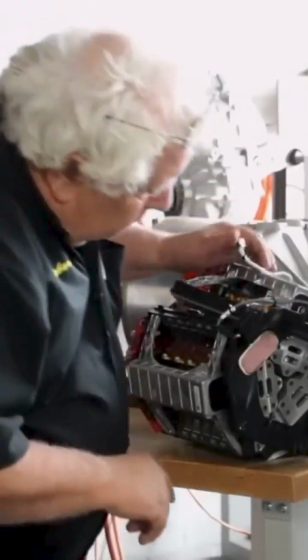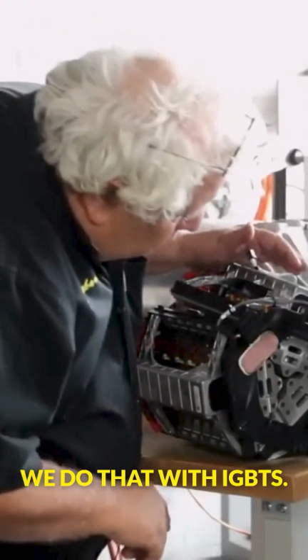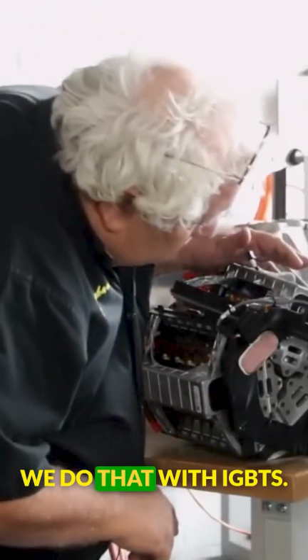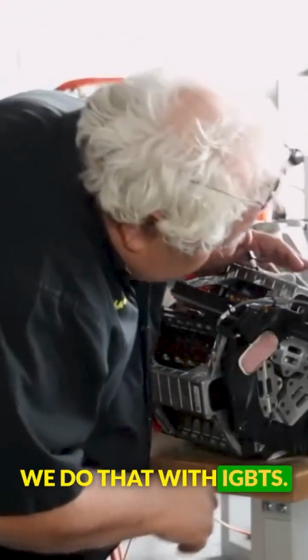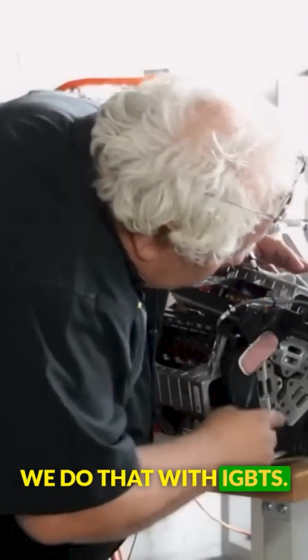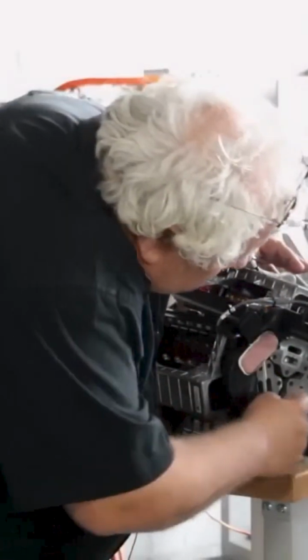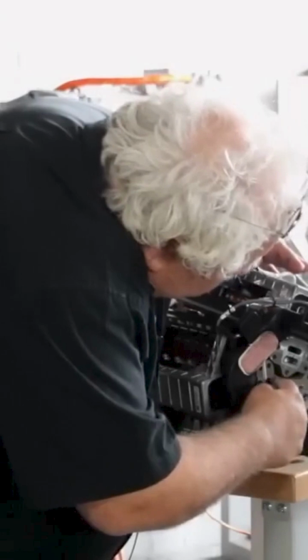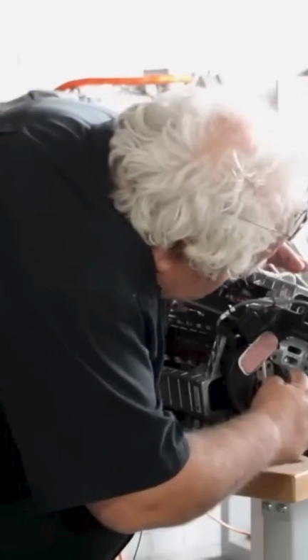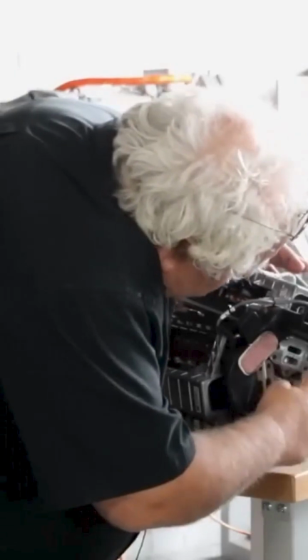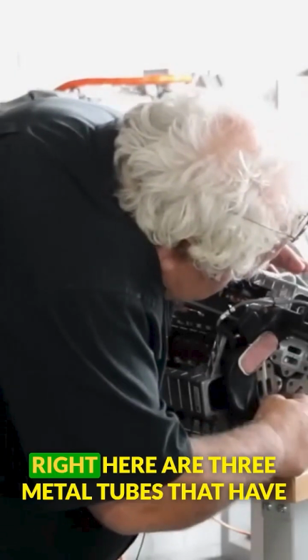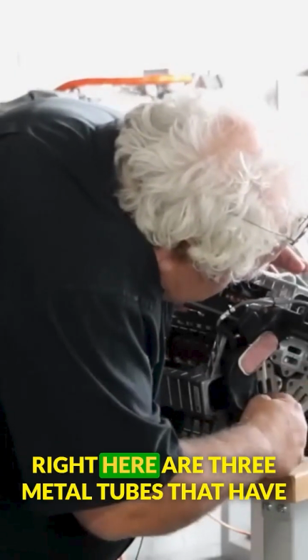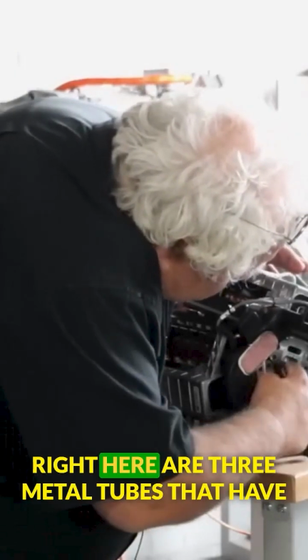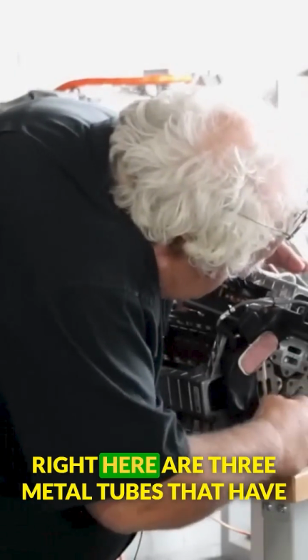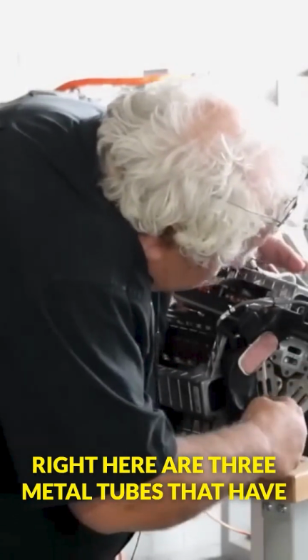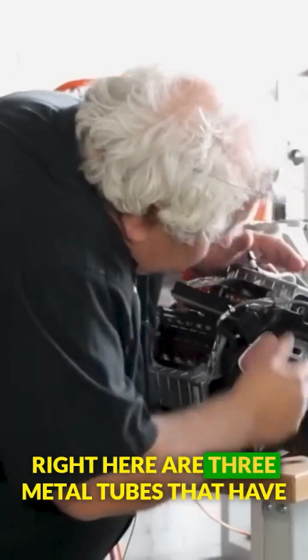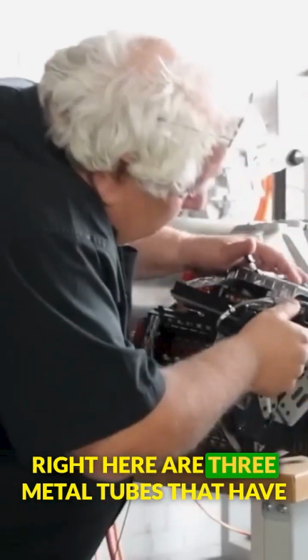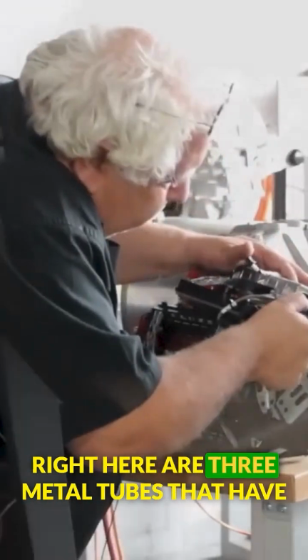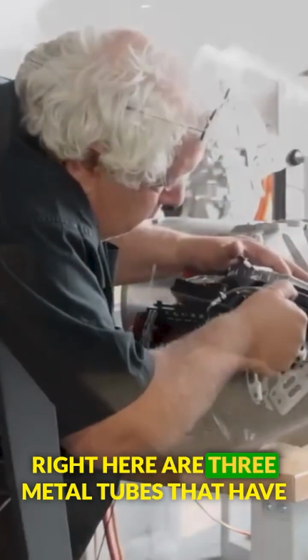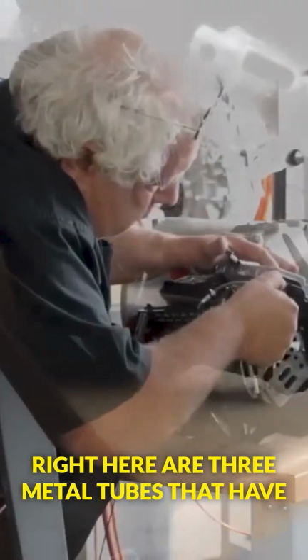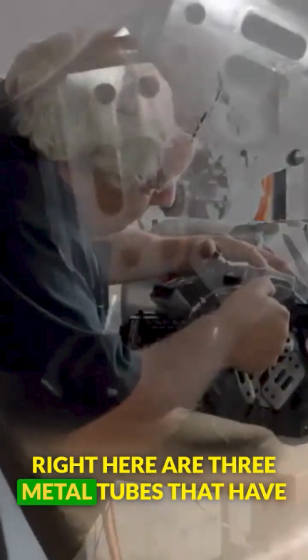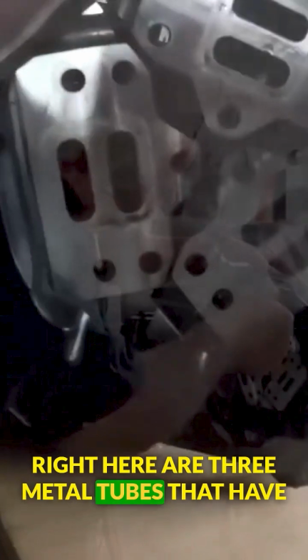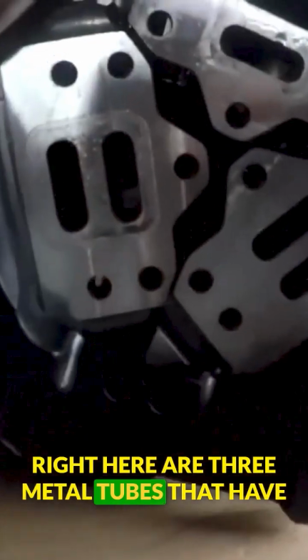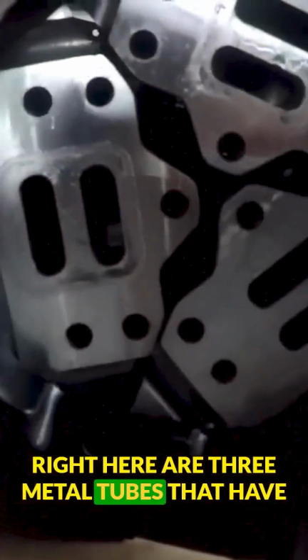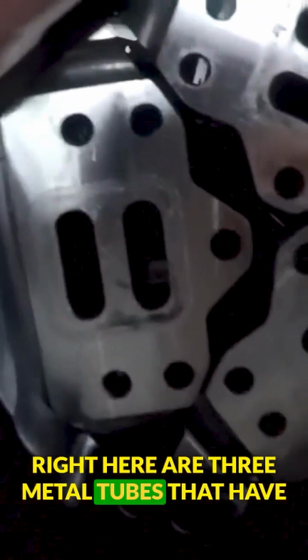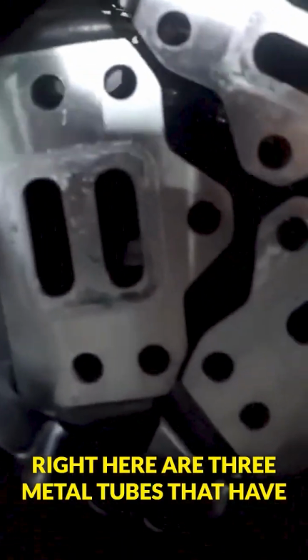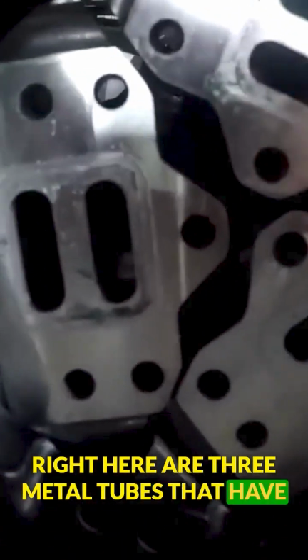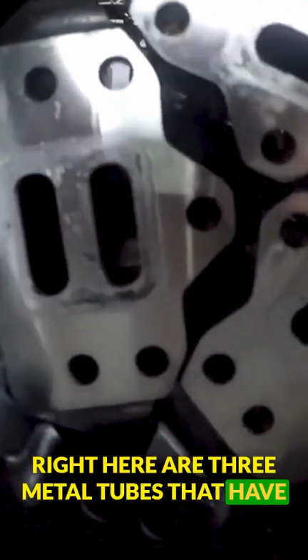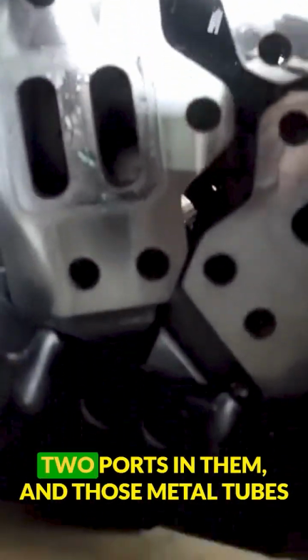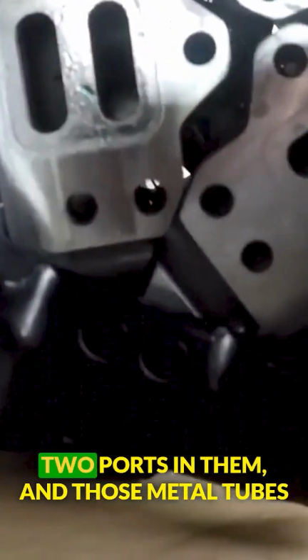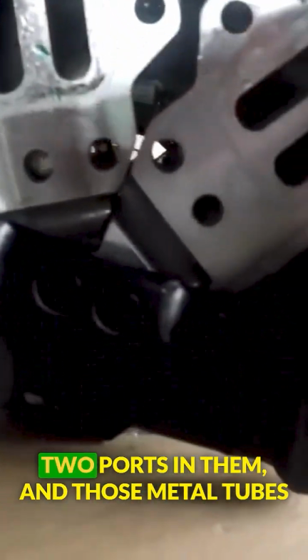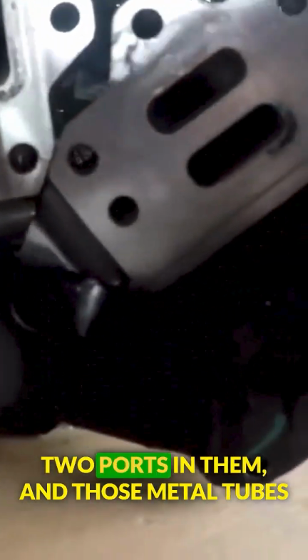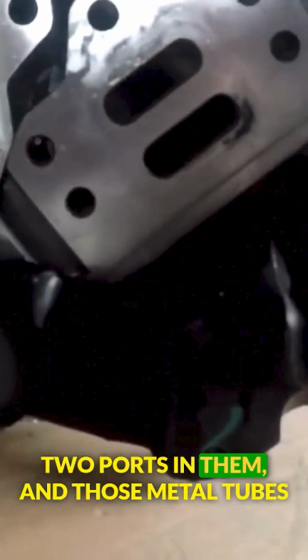We do that with IGBTs. Right here are three metal tubes that have two ports in them.